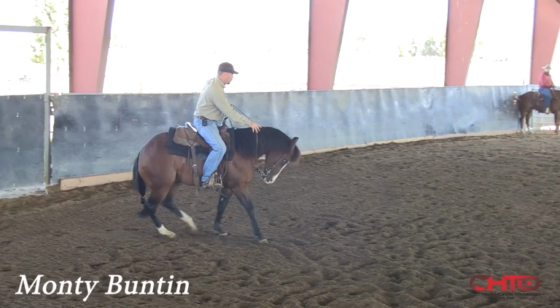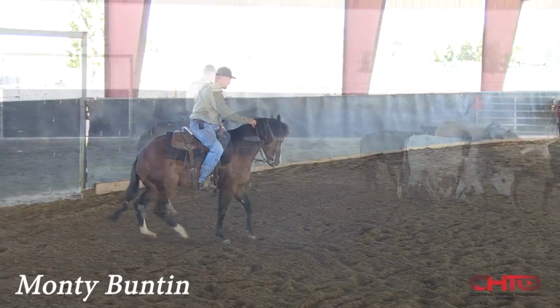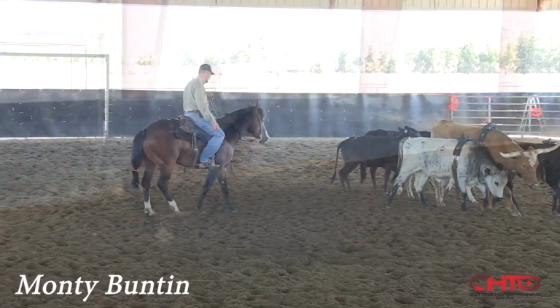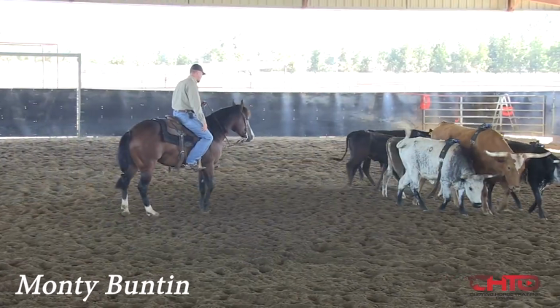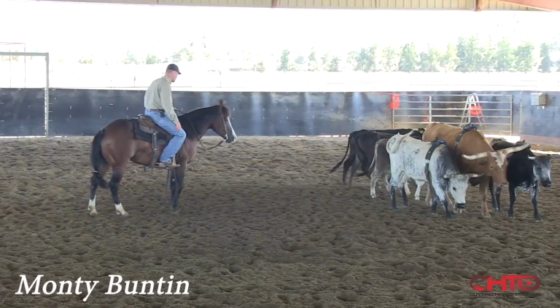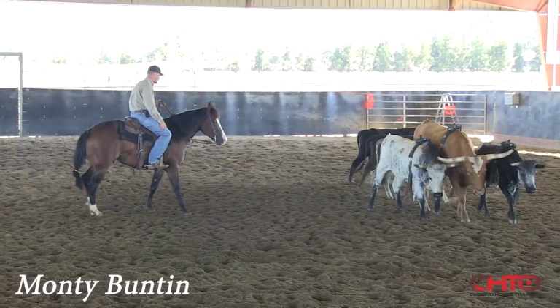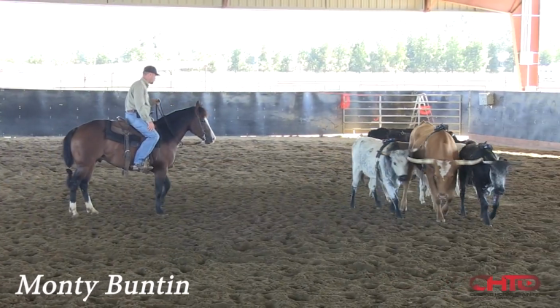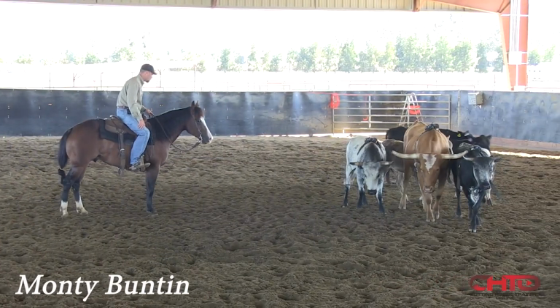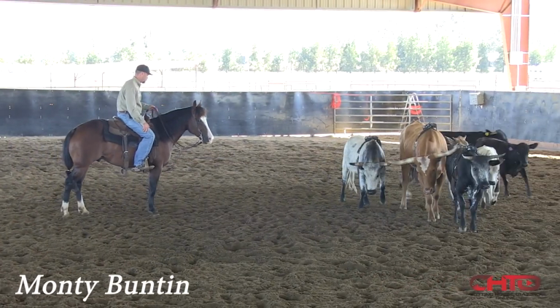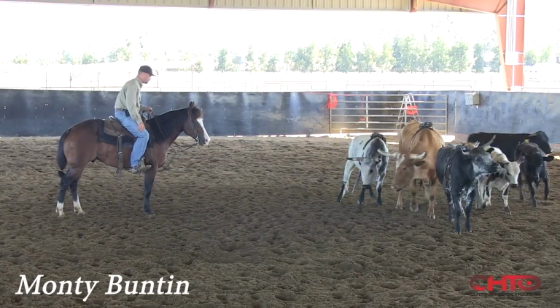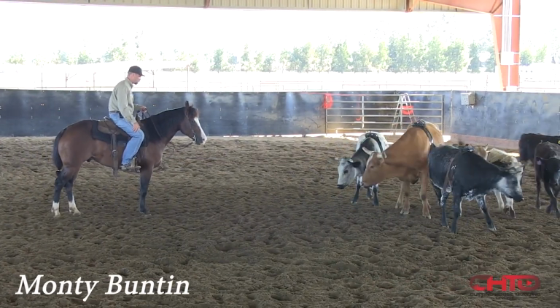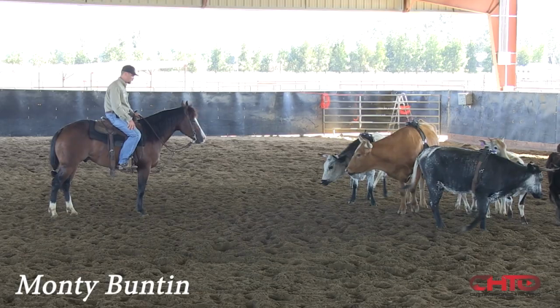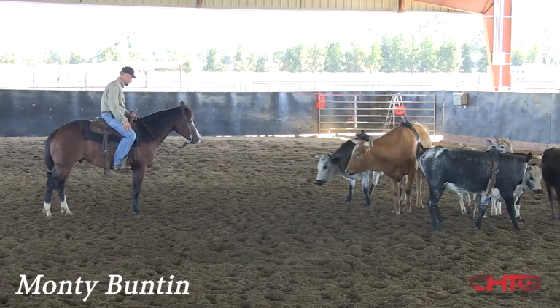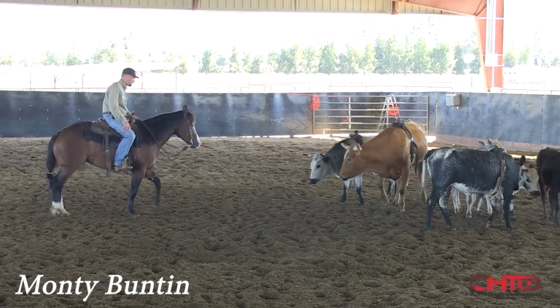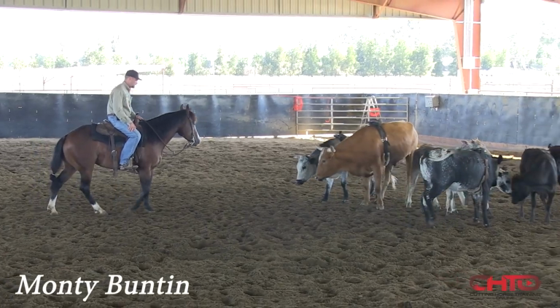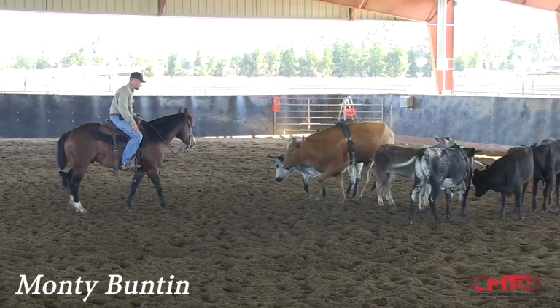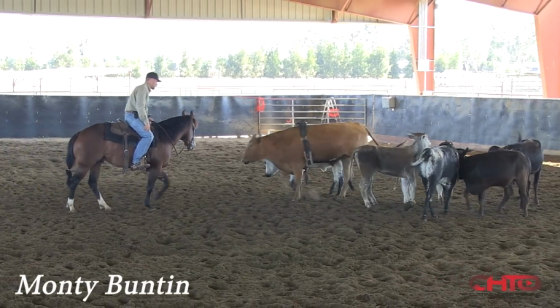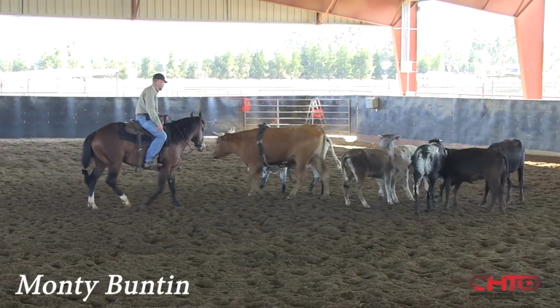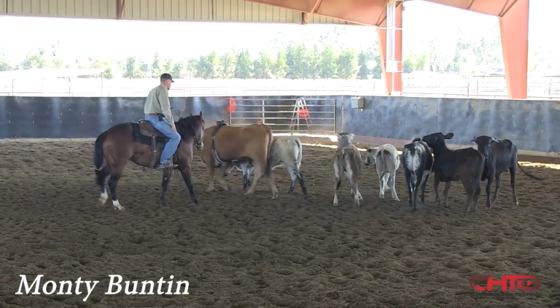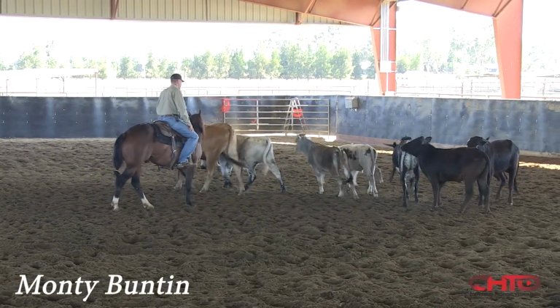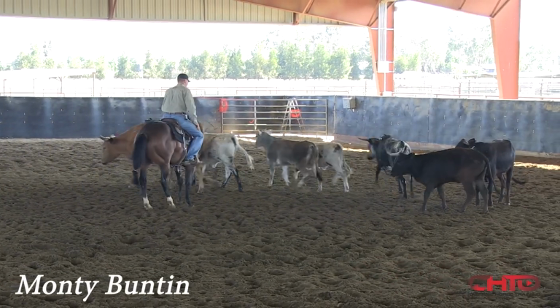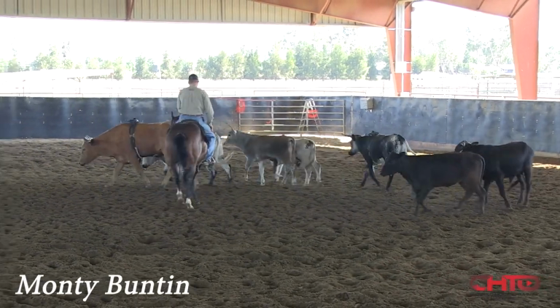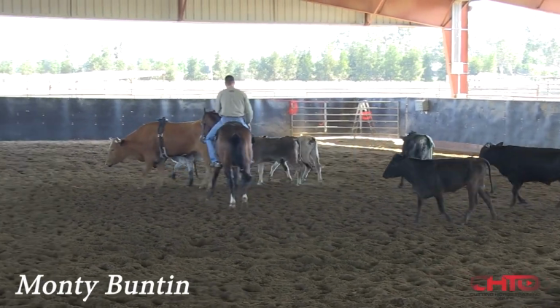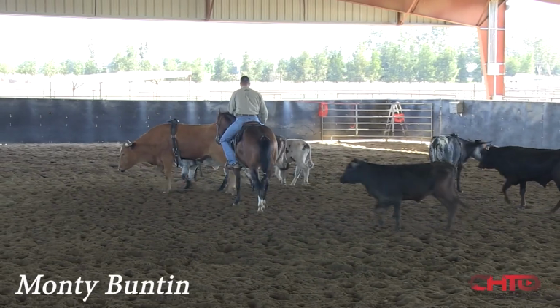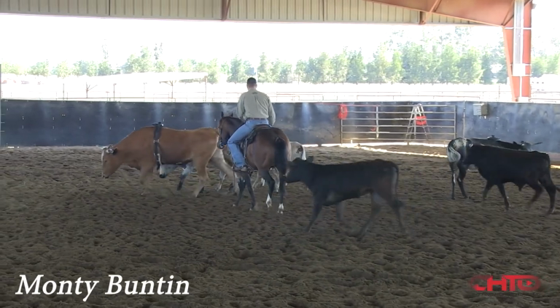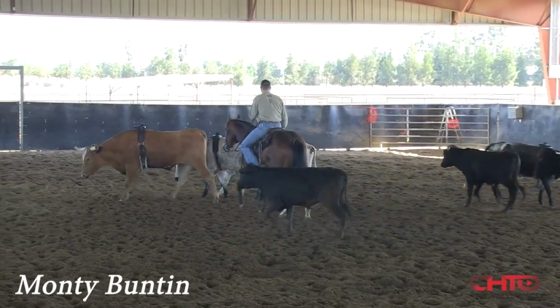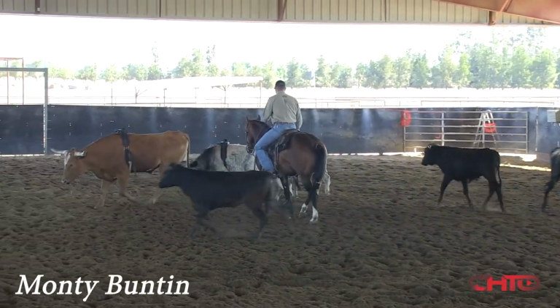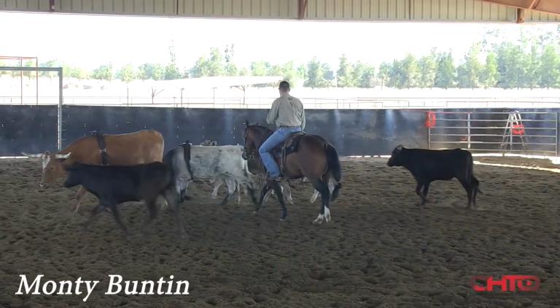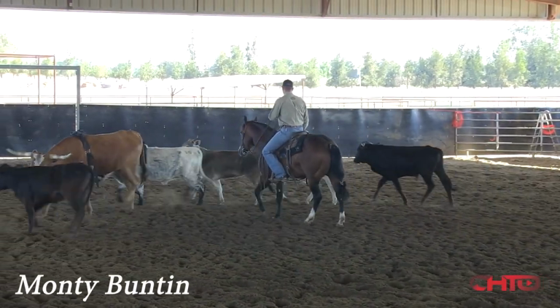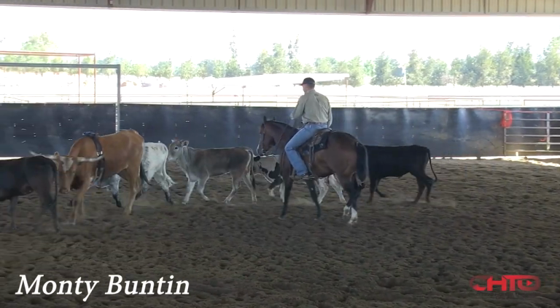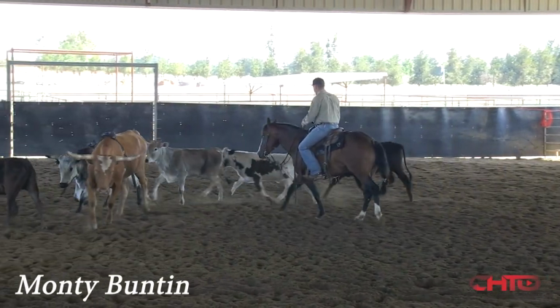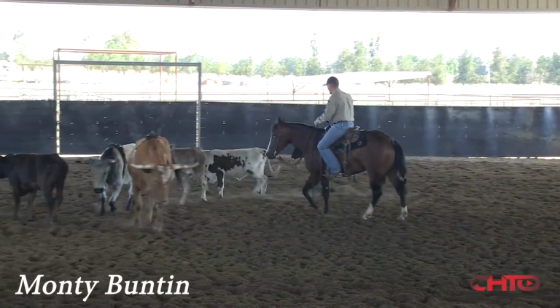I'm always training — I'm wanting him to be pretty mentally tough, working reruns, bucking bulls that are tough. But as soon as I get clear of anything, I'm going to get my hand down and I want him to understand that once he's got one cow in front of him, that it's his job.